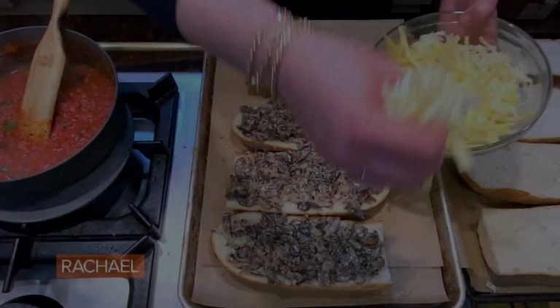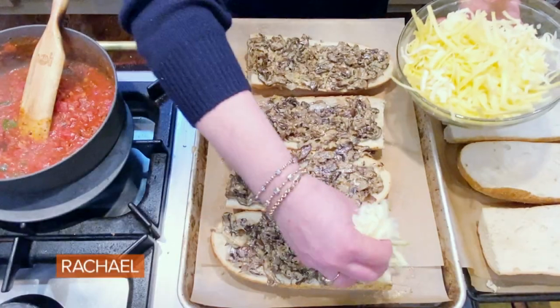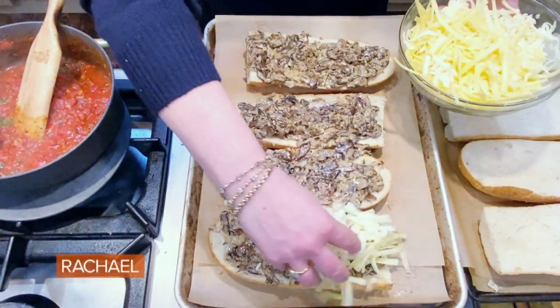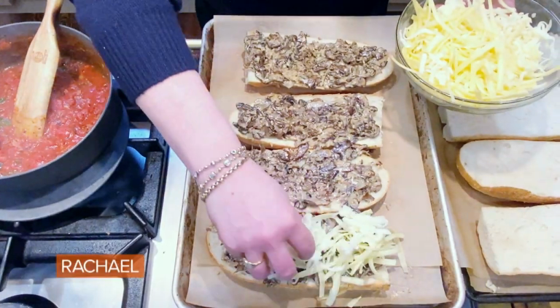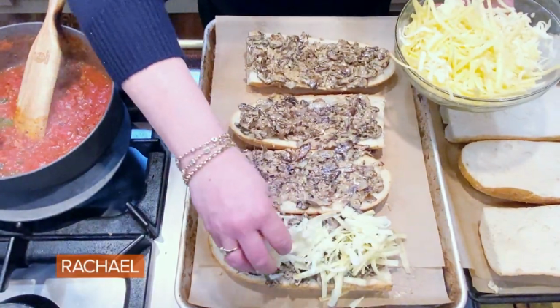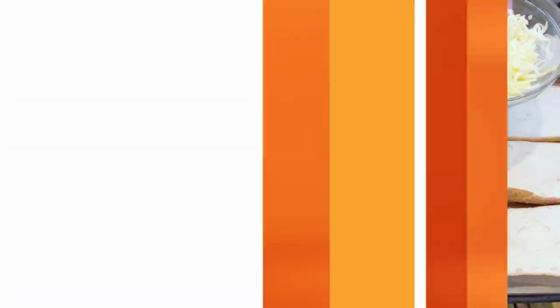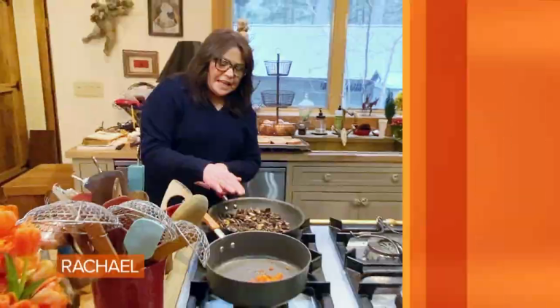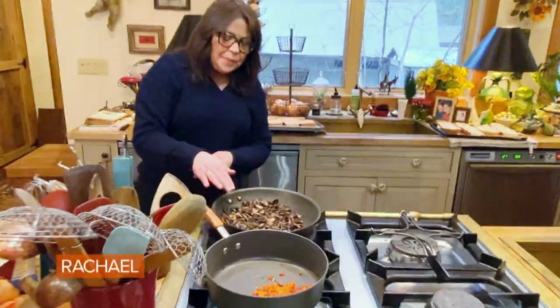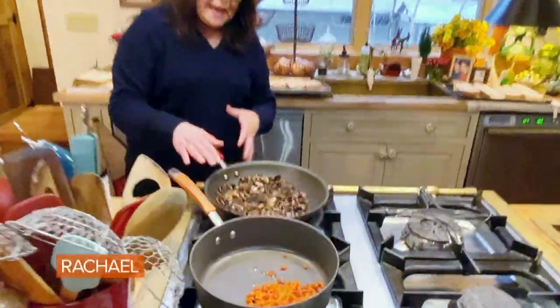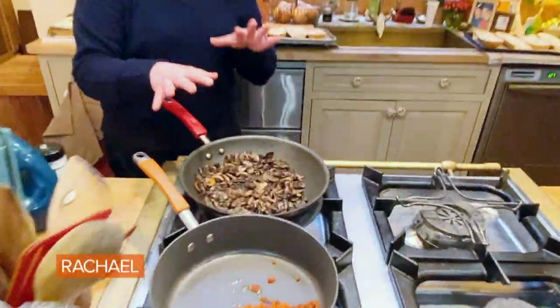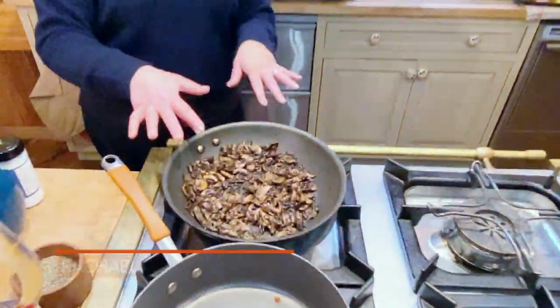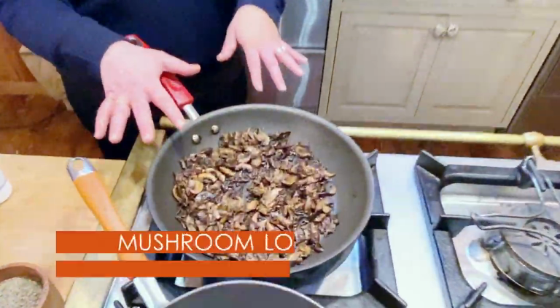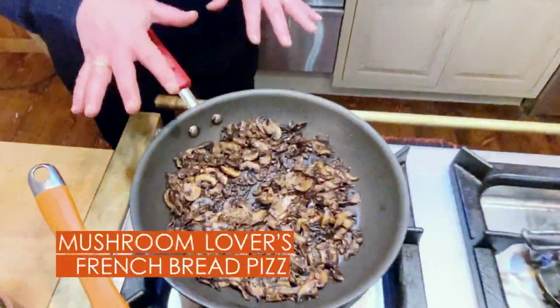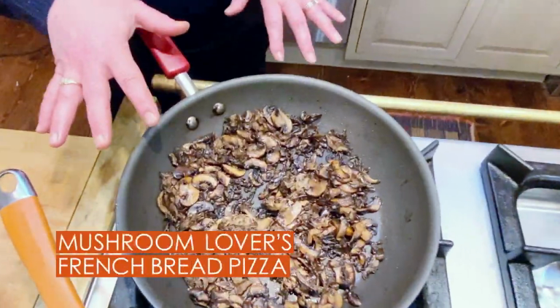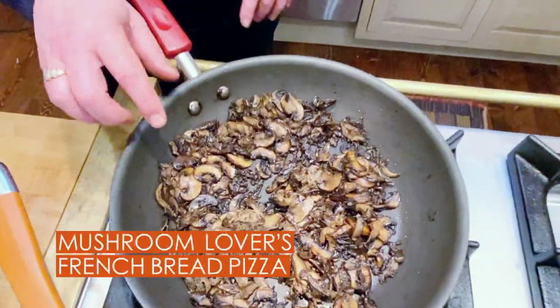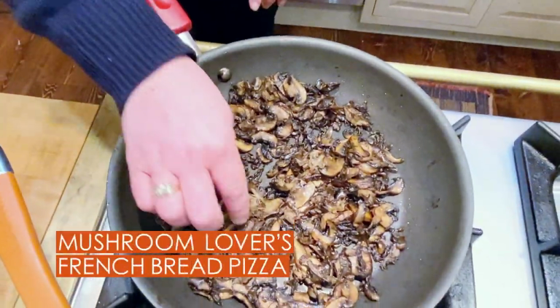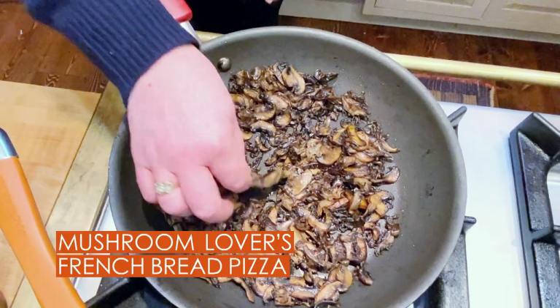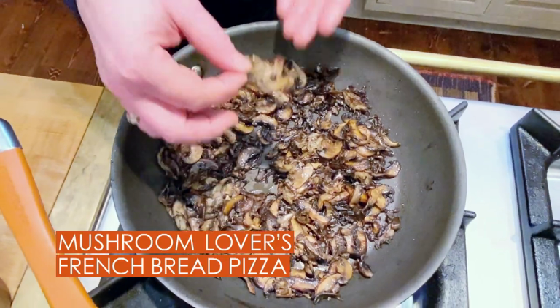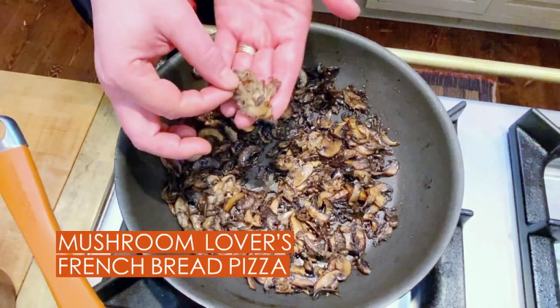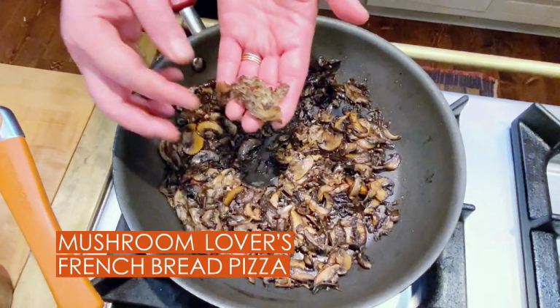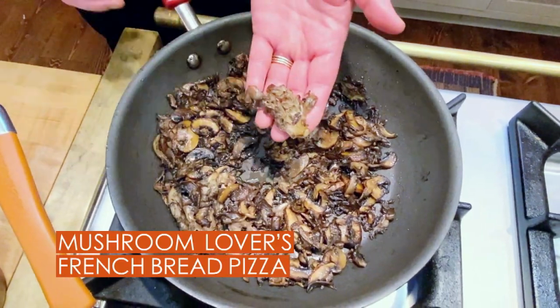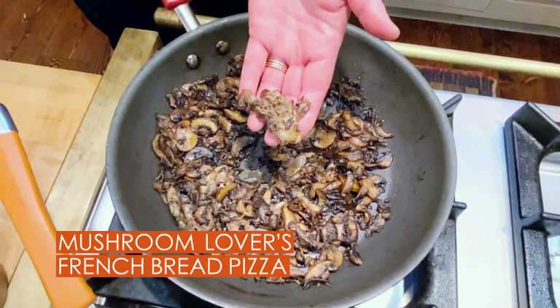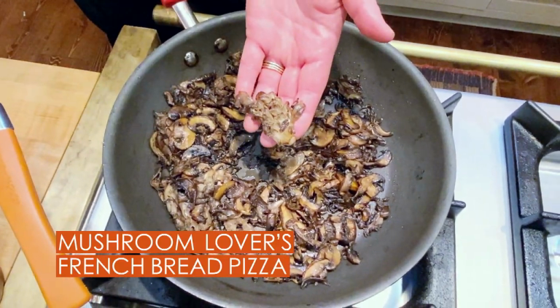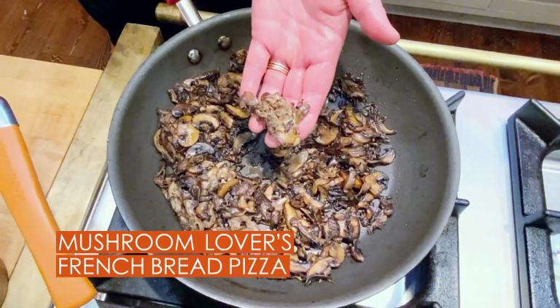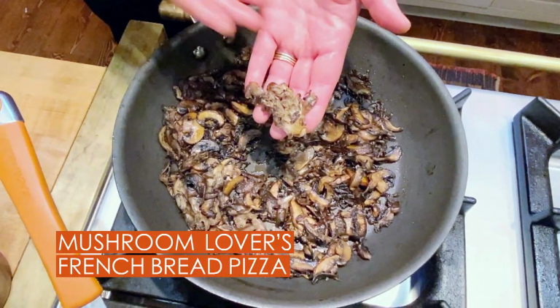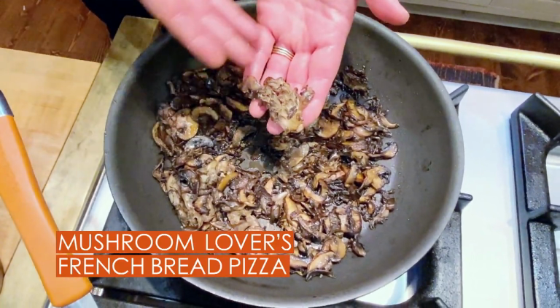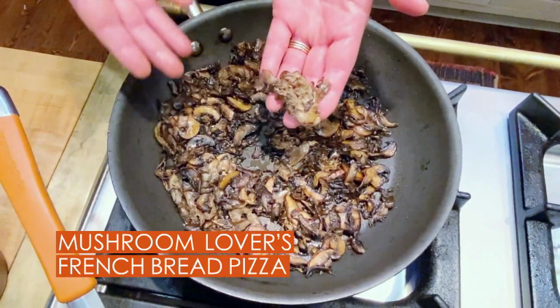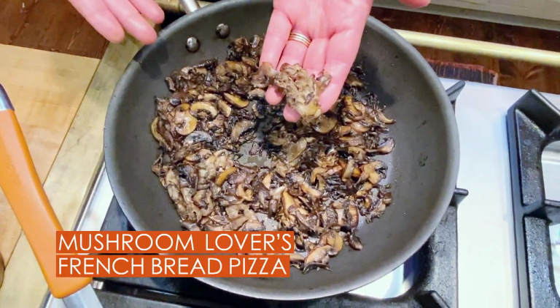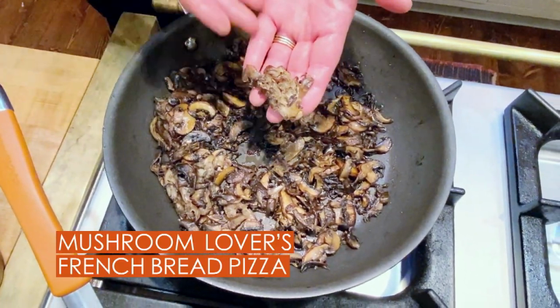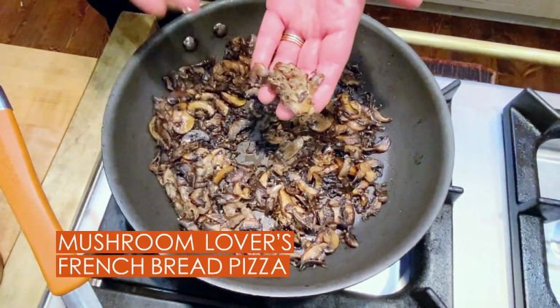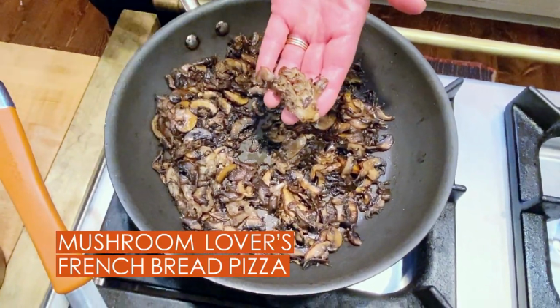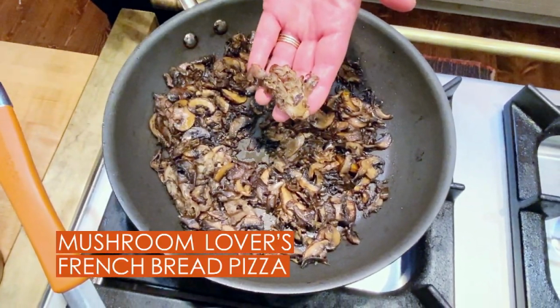A mushroom French bread pizza. Here we have a pound of mushrooms. I used maitake — hen of the woods is another term for them.